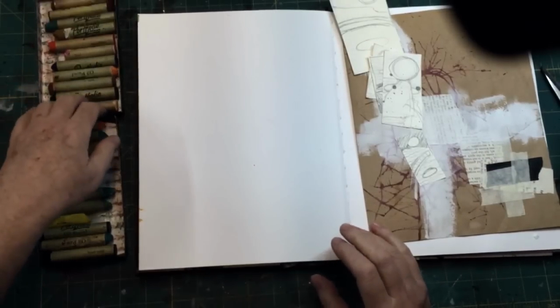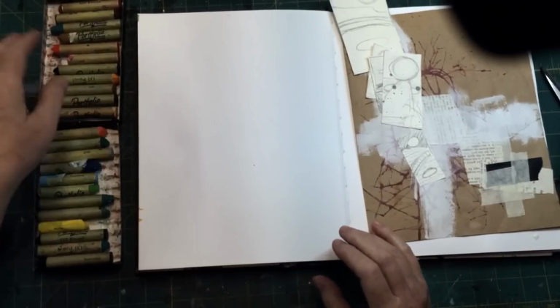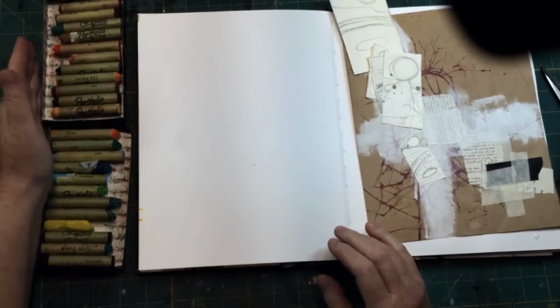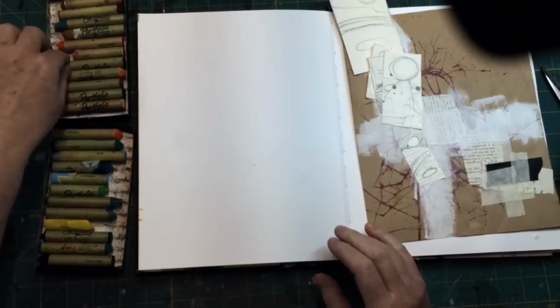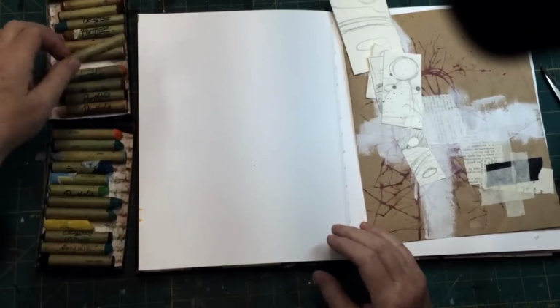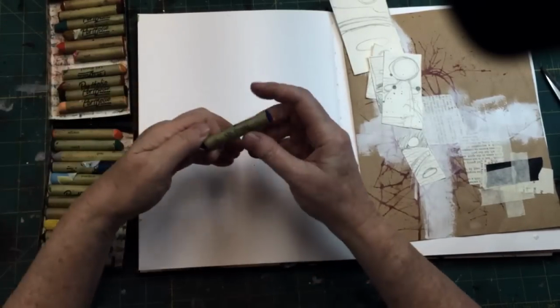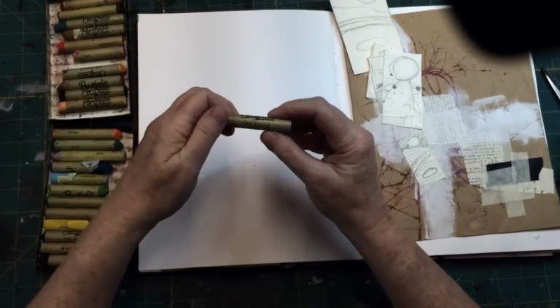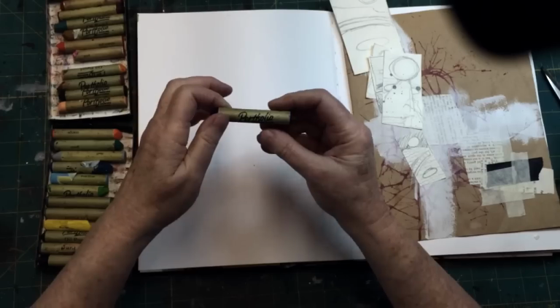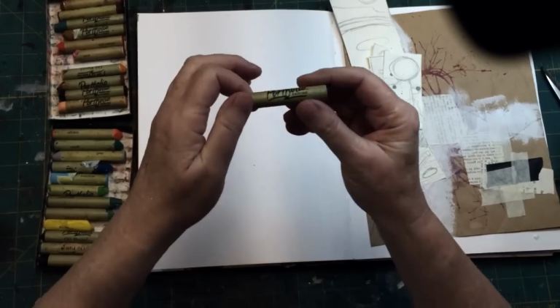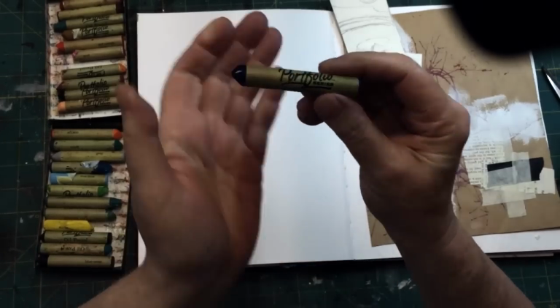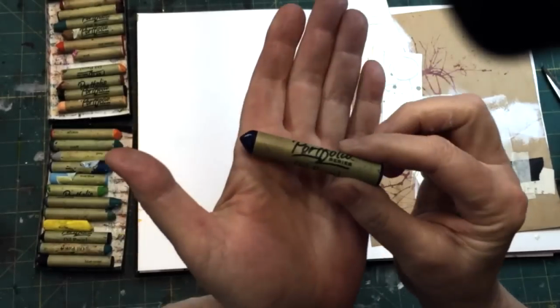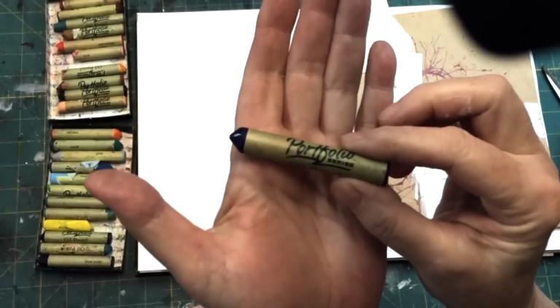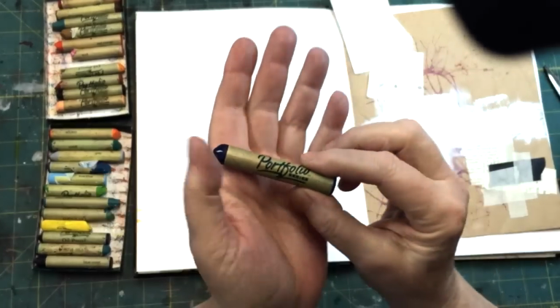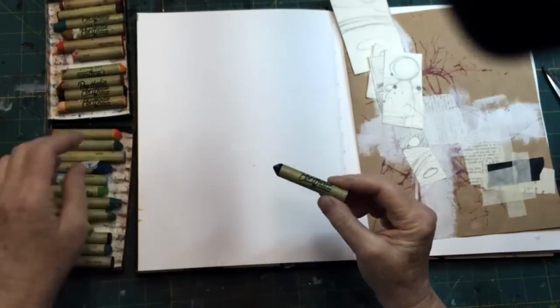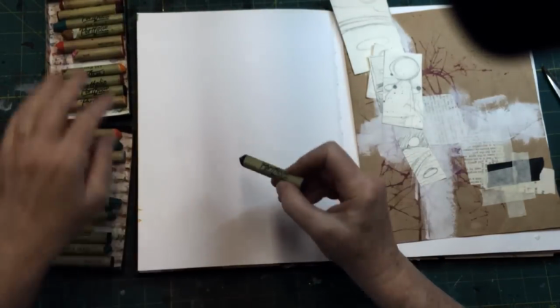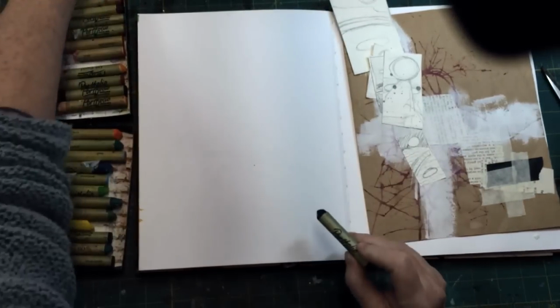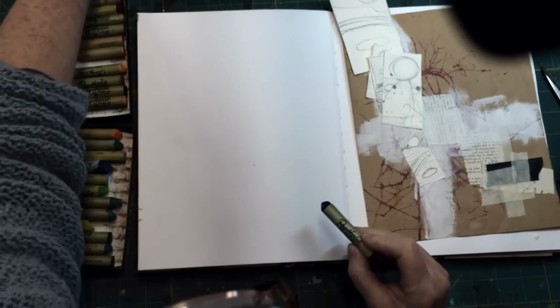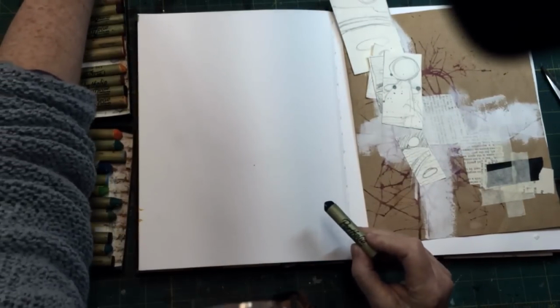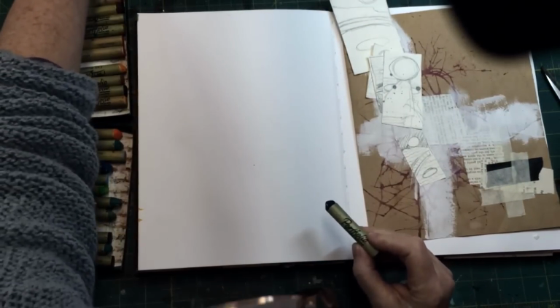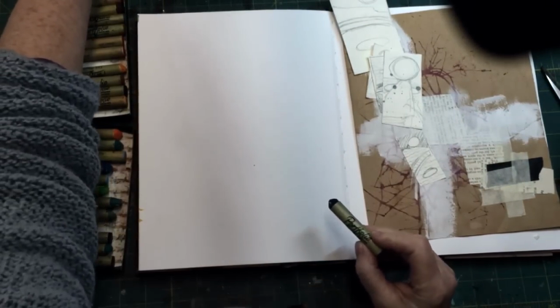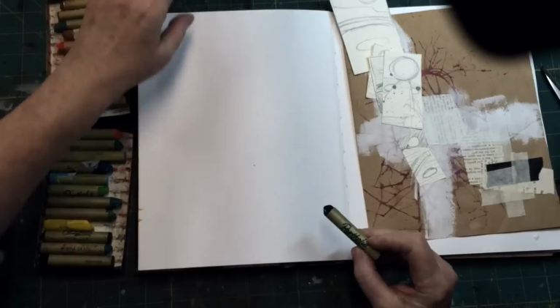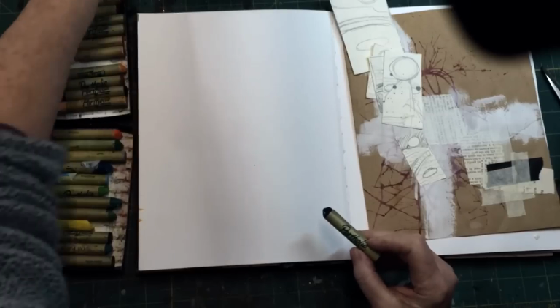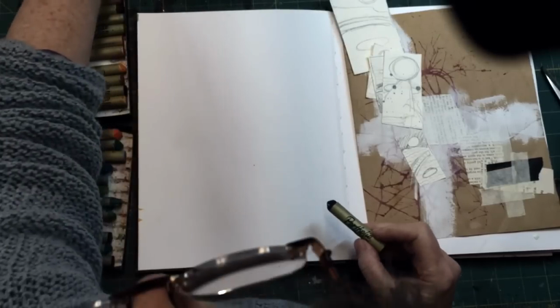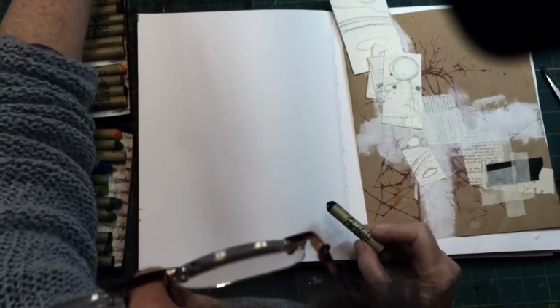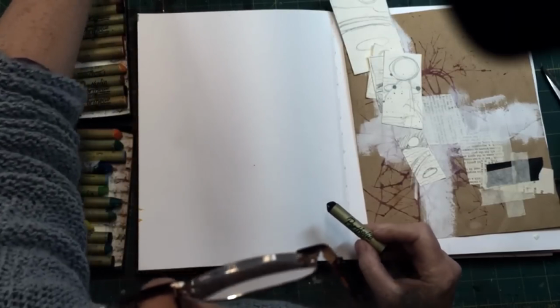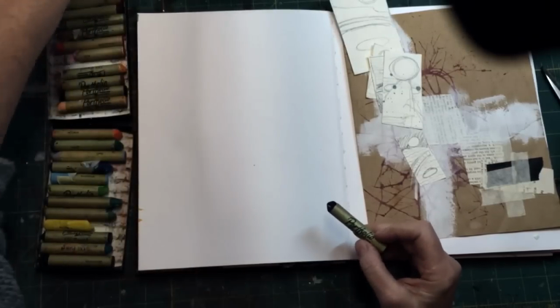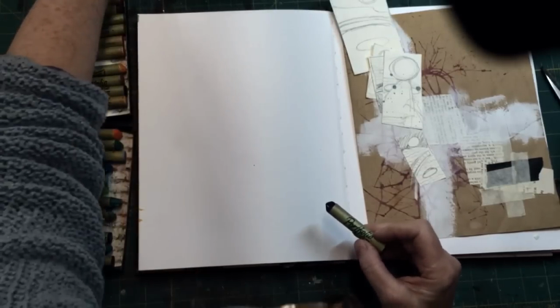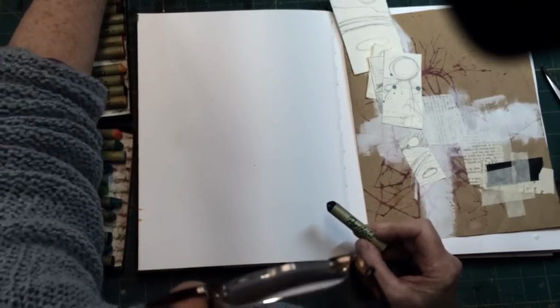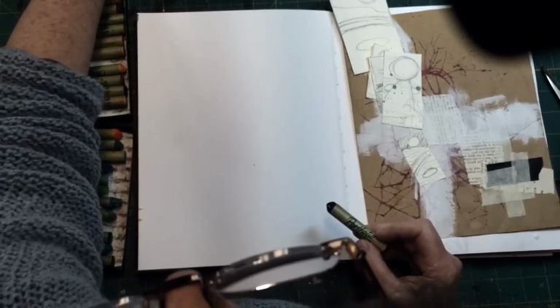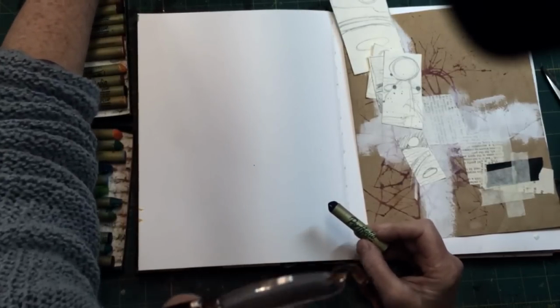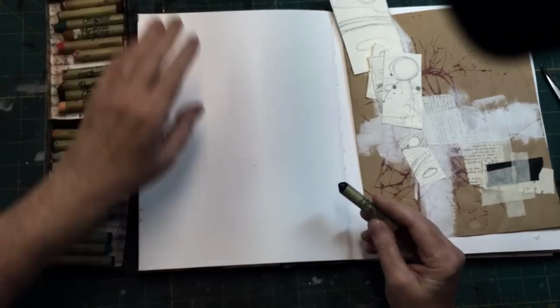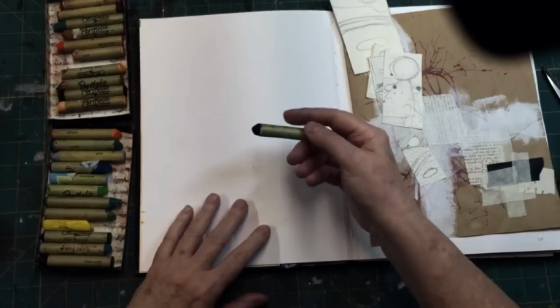I'm just going to start out with some Portfolio water-soluble oil pastels, and I'm just going to start rubbing them around pretty randomly all over the page.